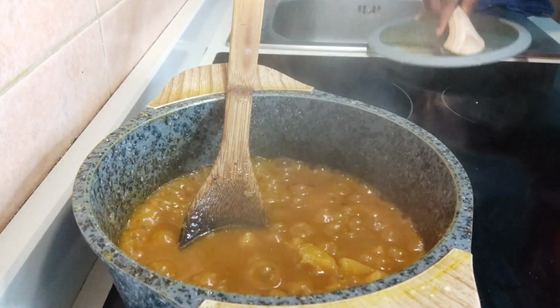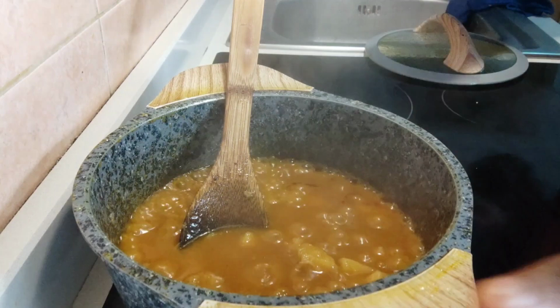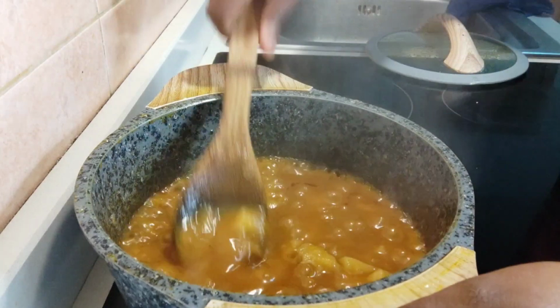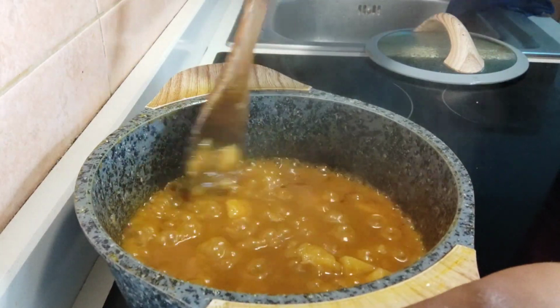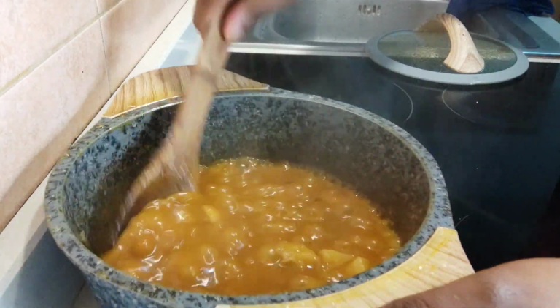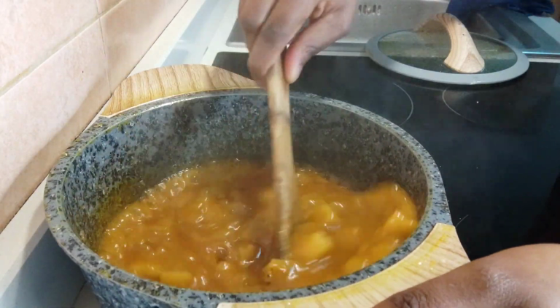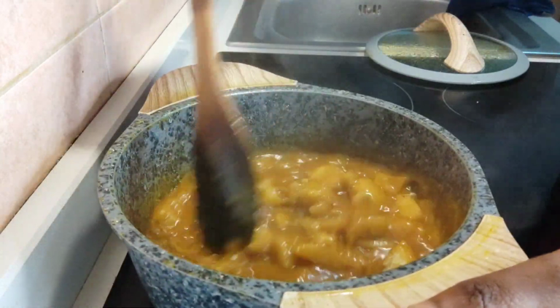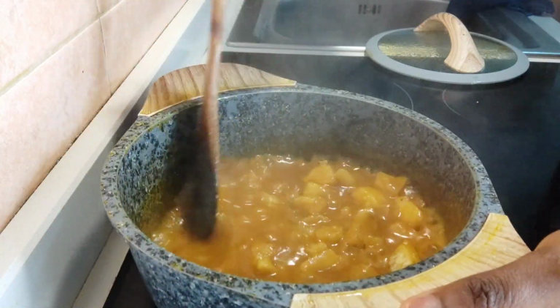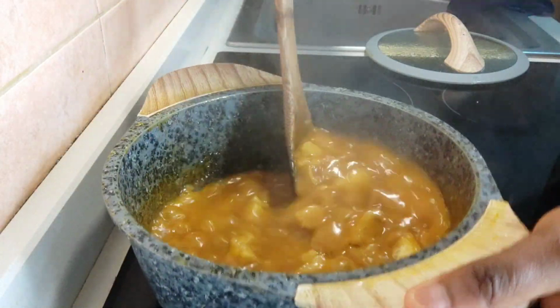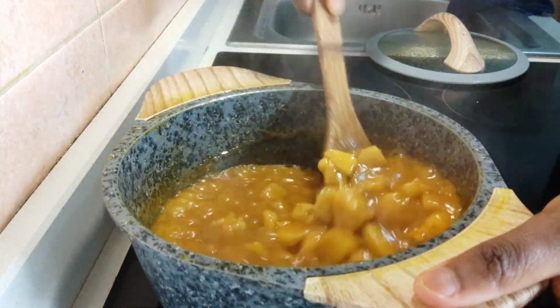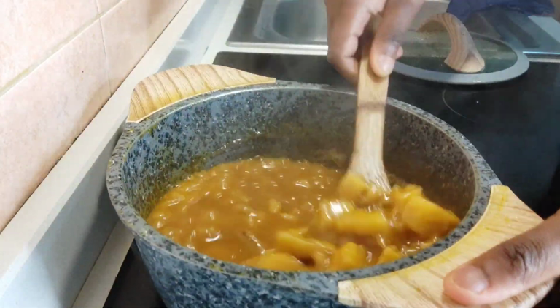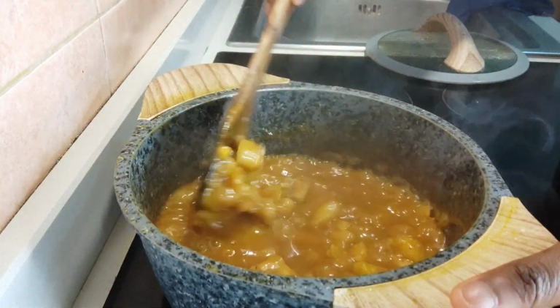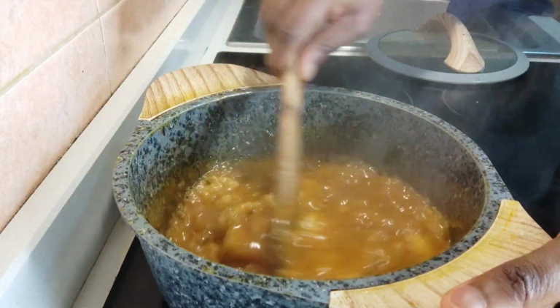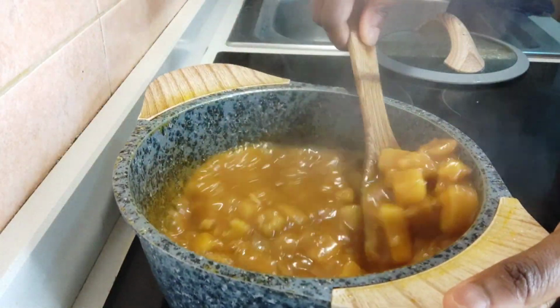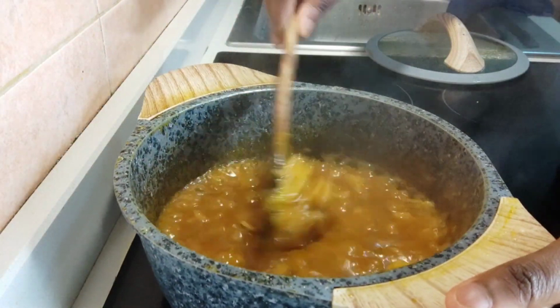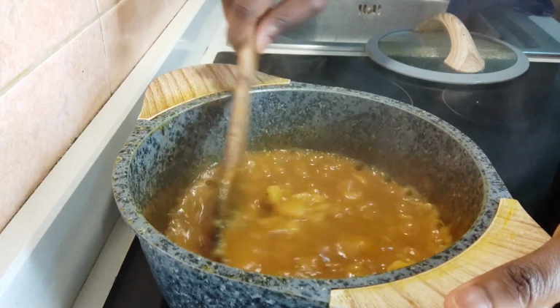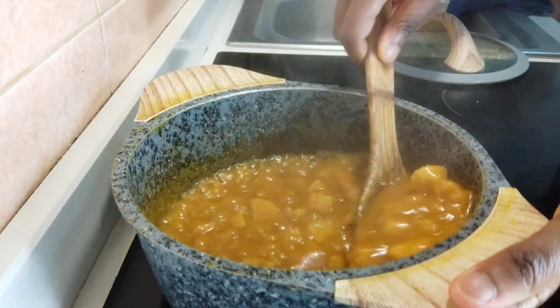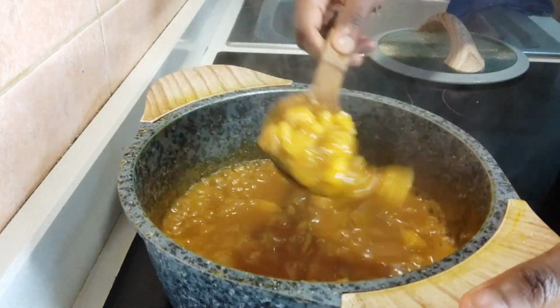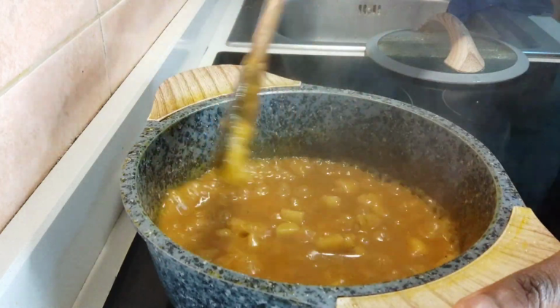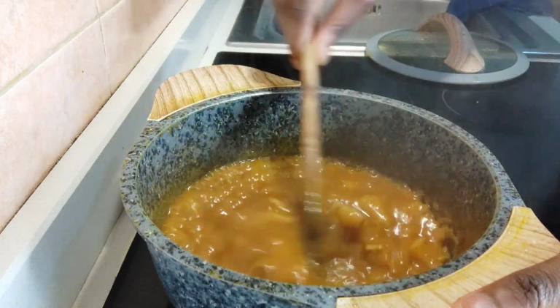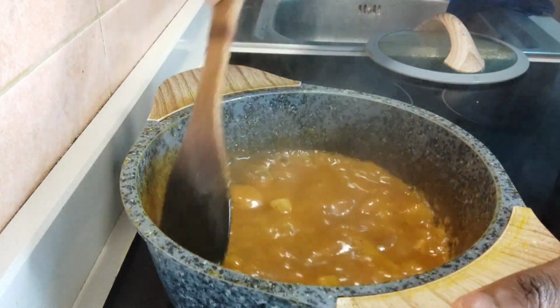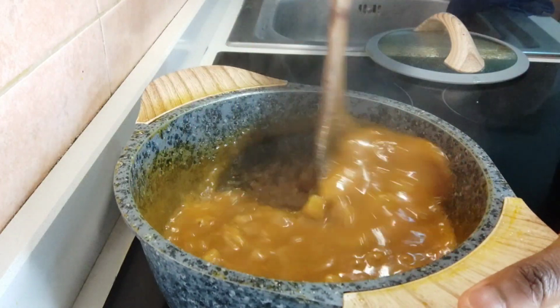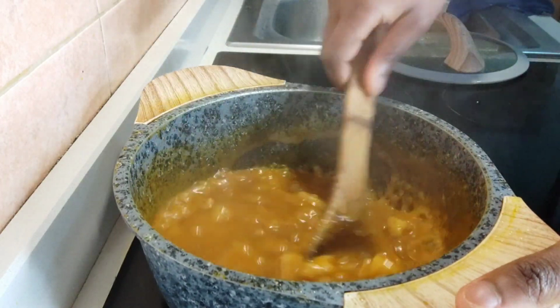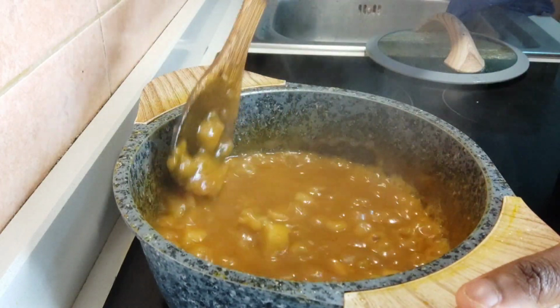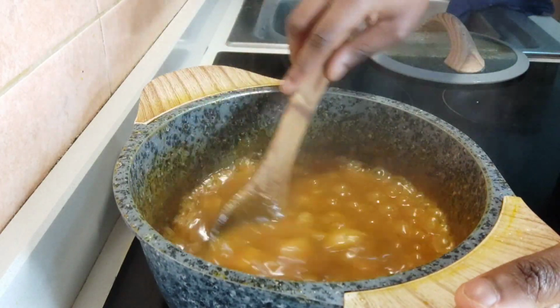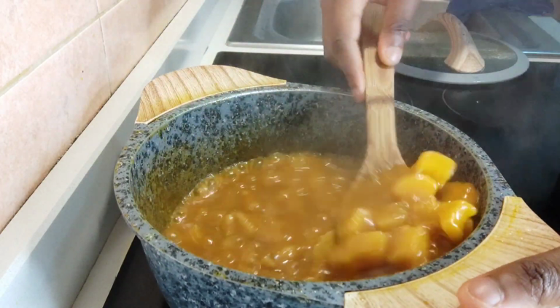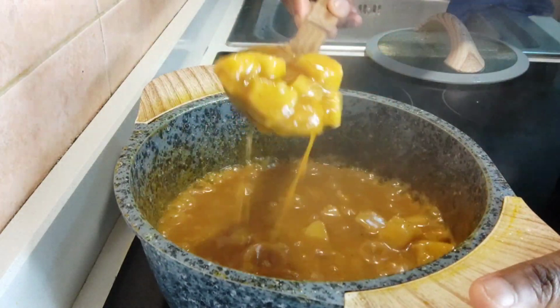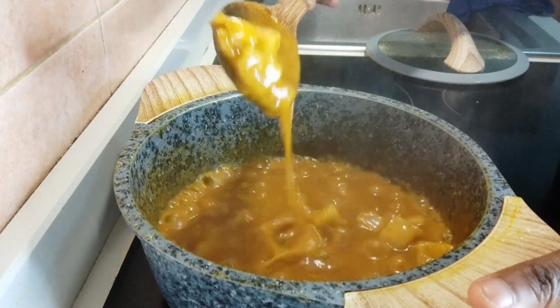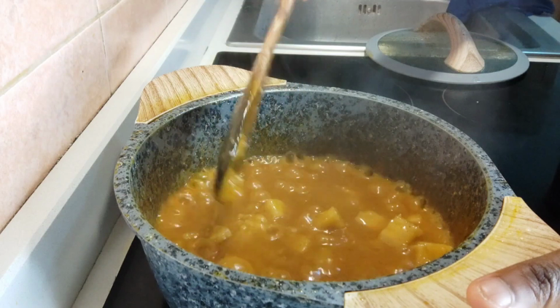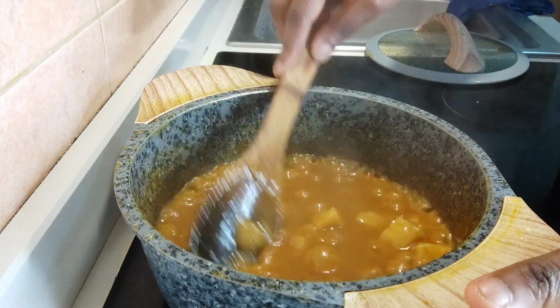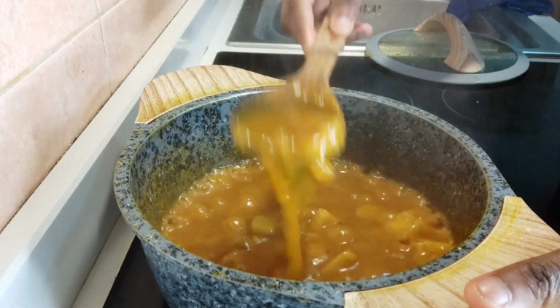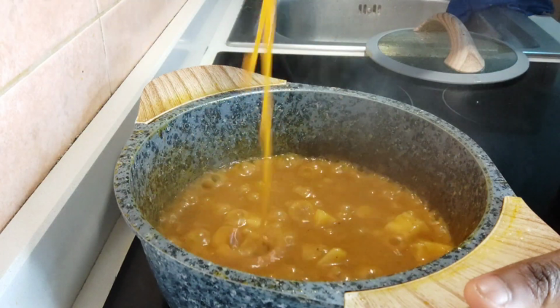Our food is really done now — voila! Look at that consistency. It looks amazing!